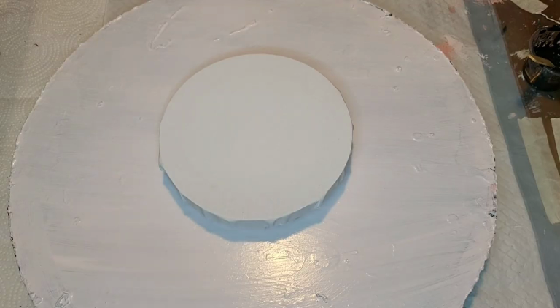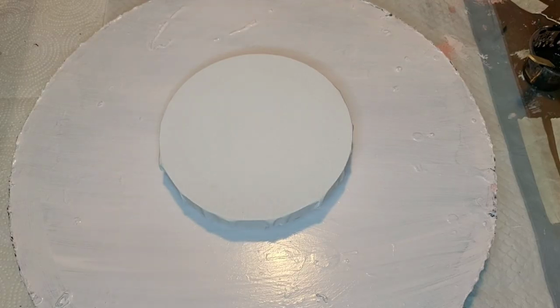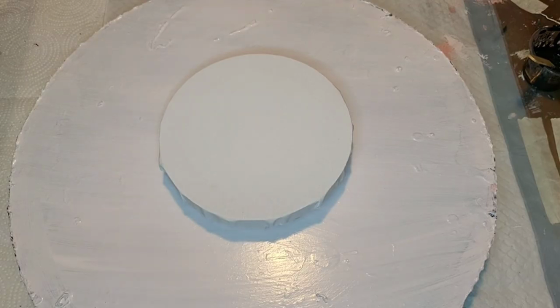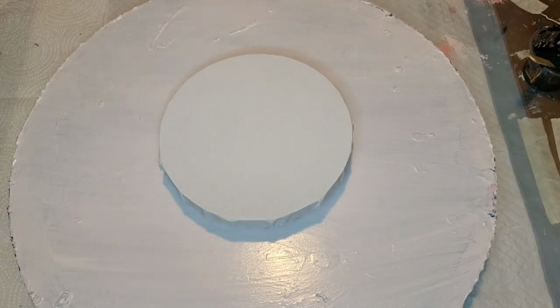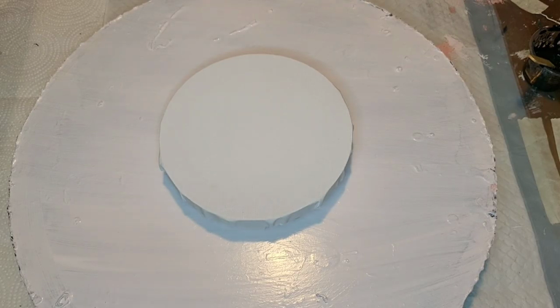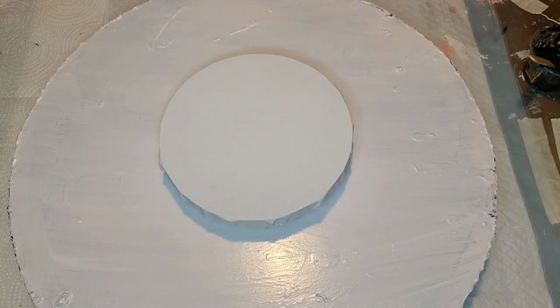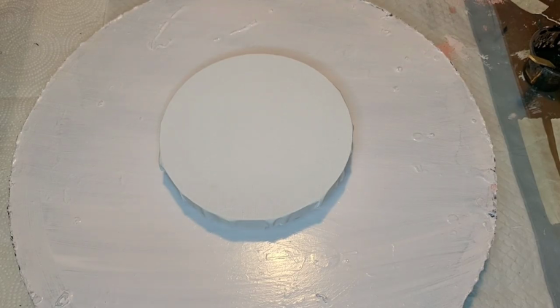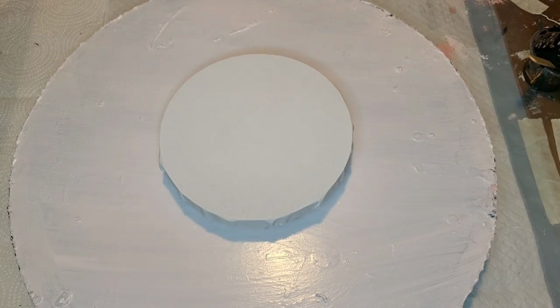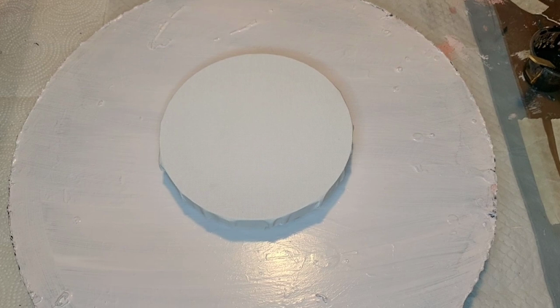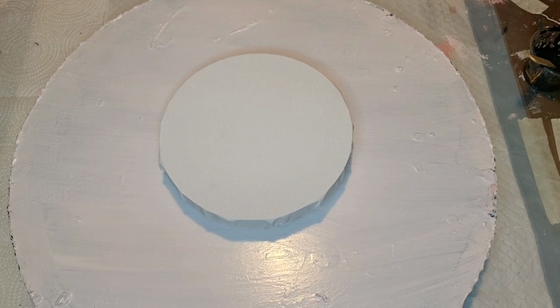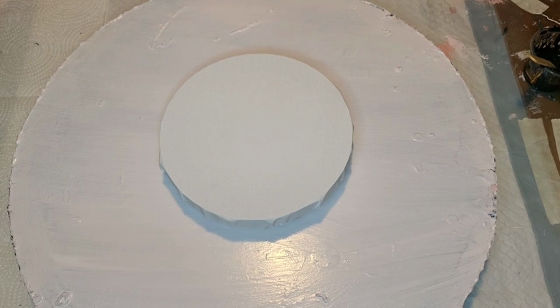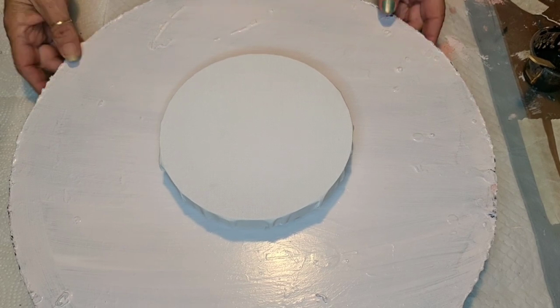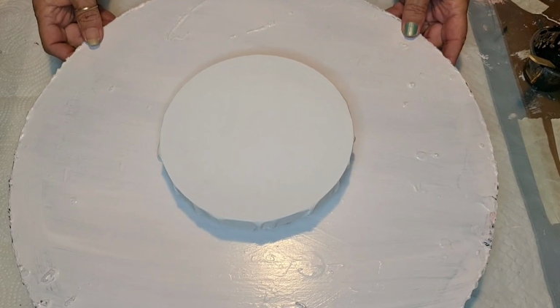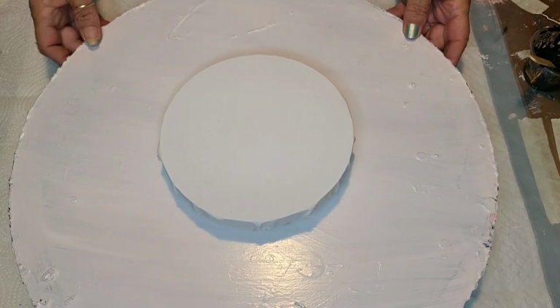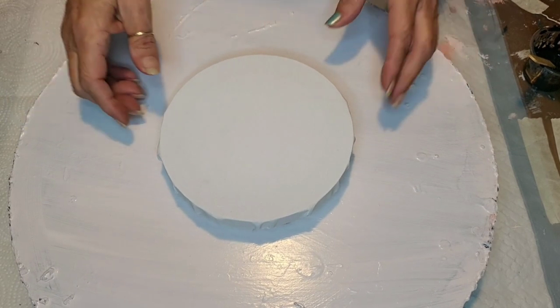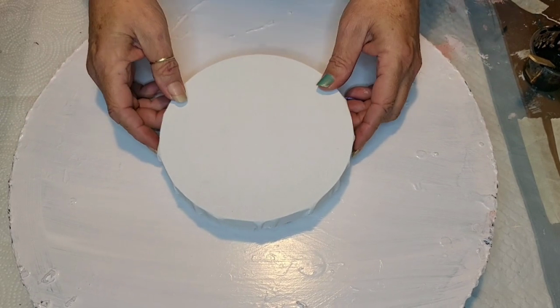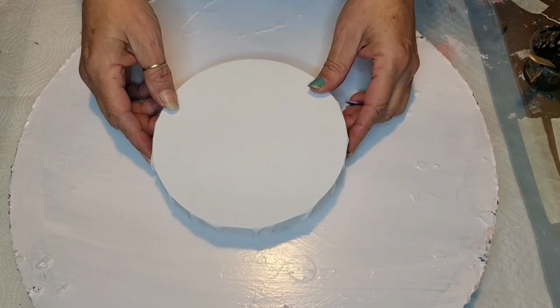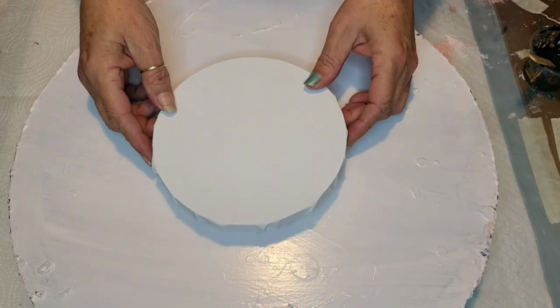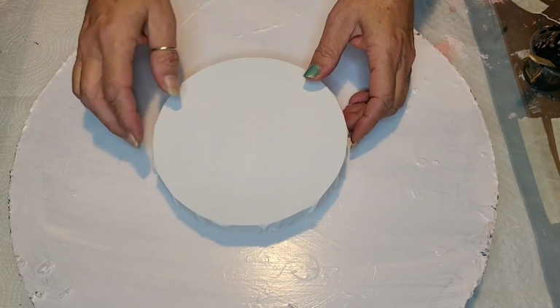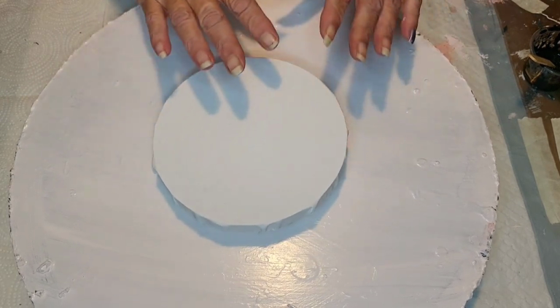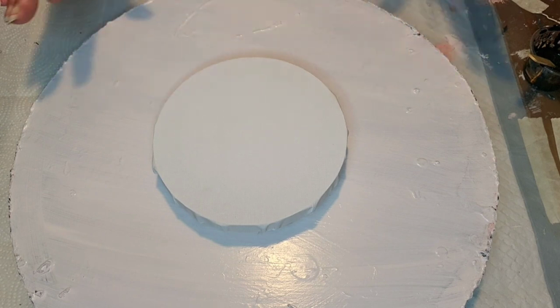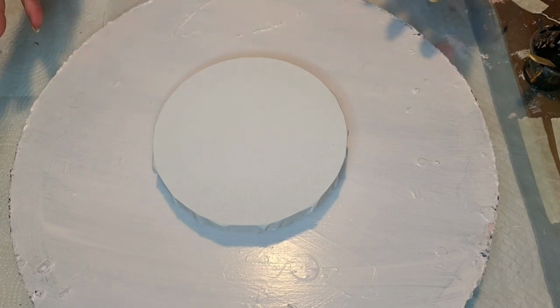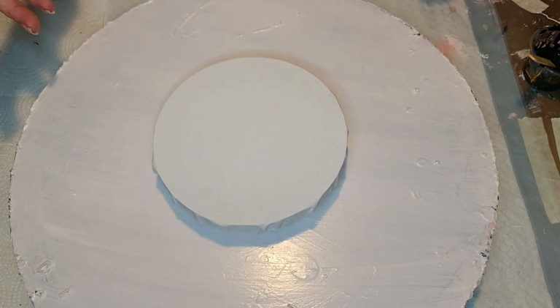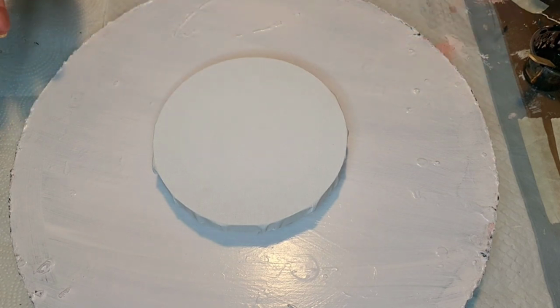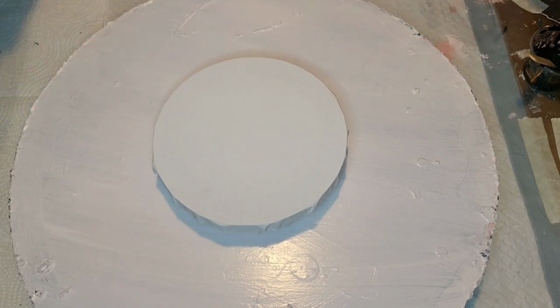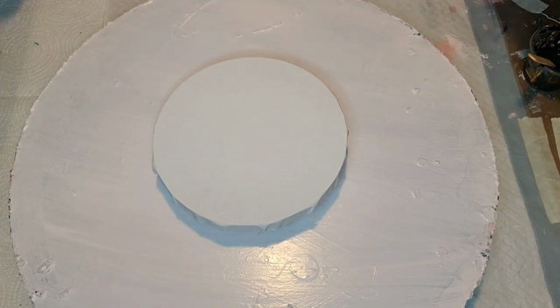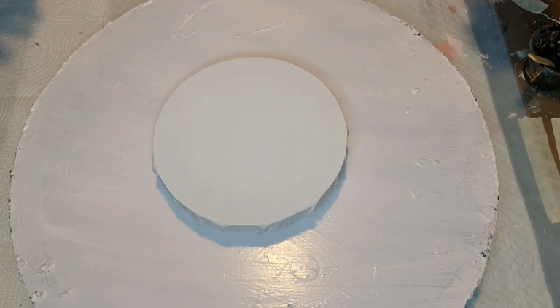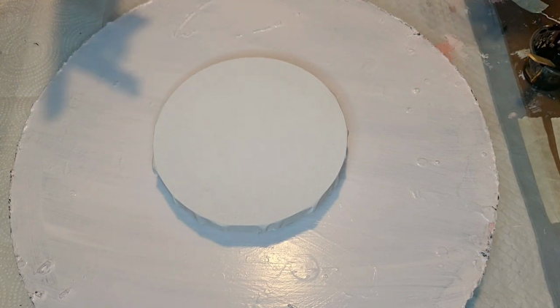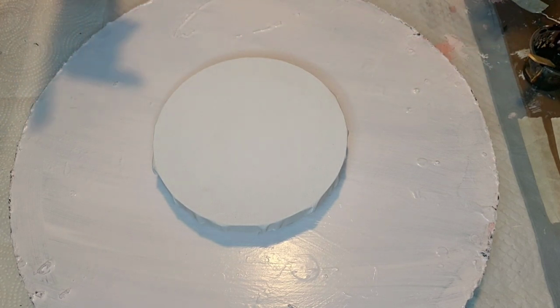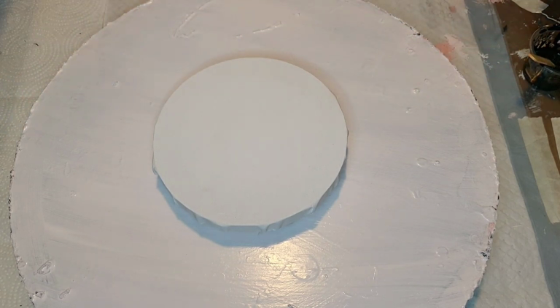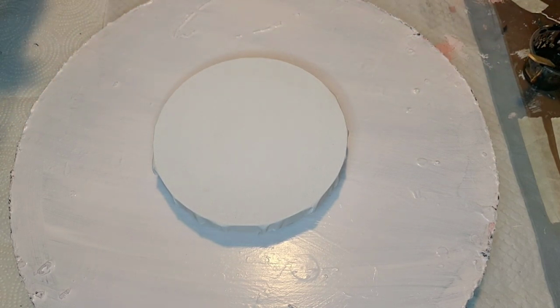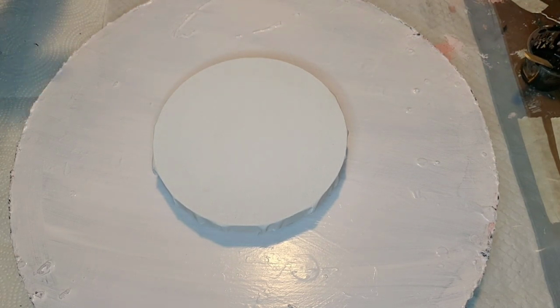Hey everybody, welcome to my channel! How's everybody doing today? I'm doing okay. I guess today we're just gonna do something simple and quick and easy — I'm gonna do two two-color blooms.